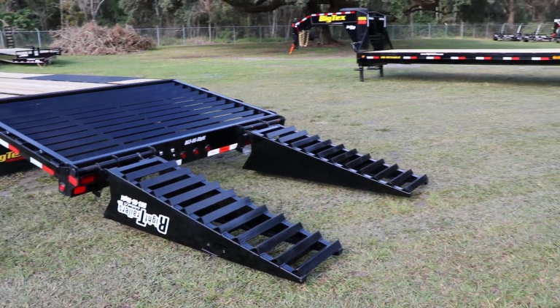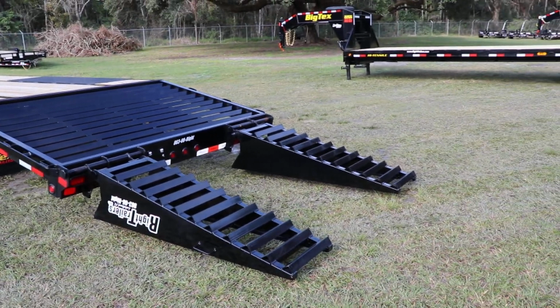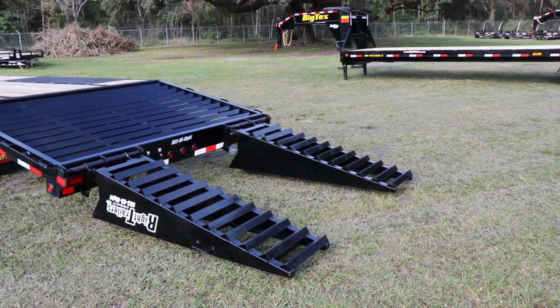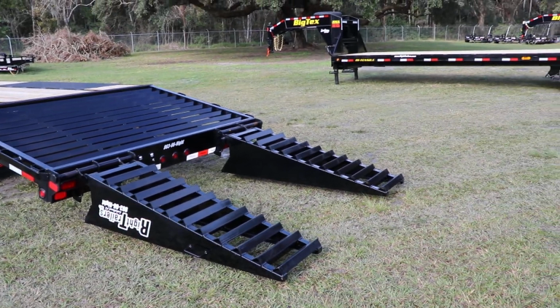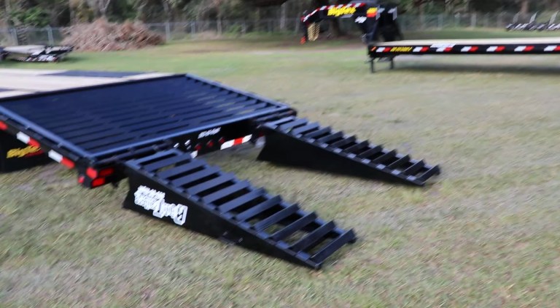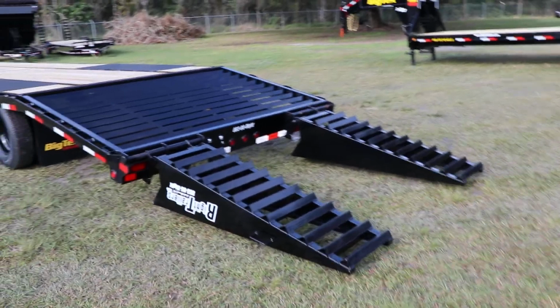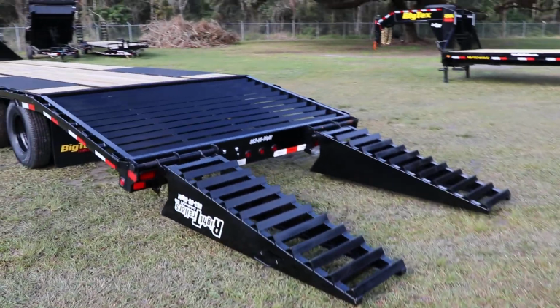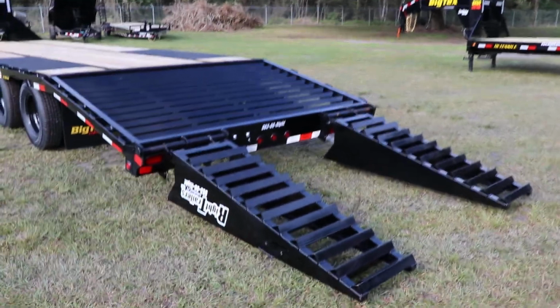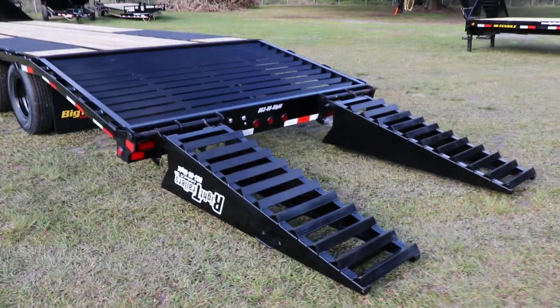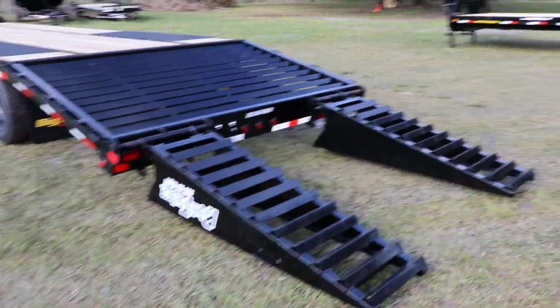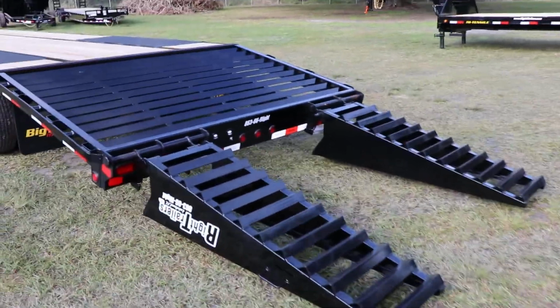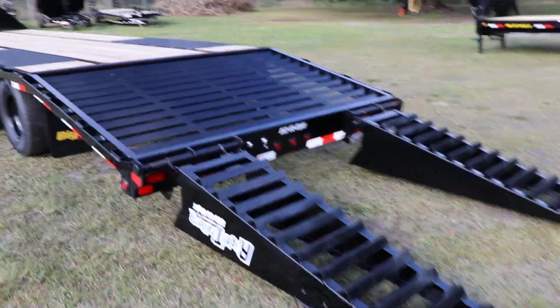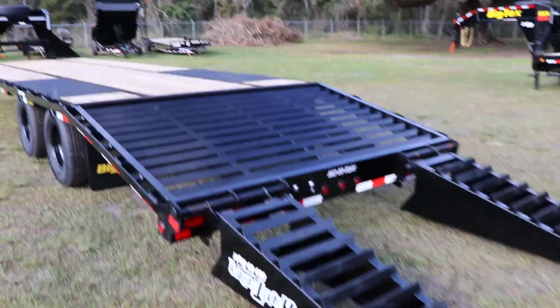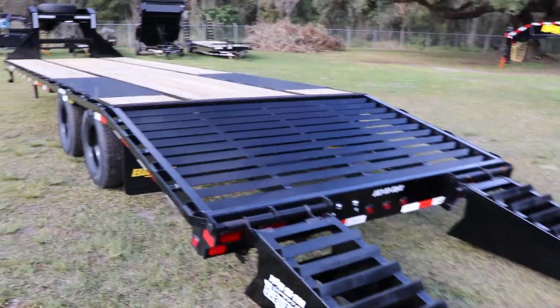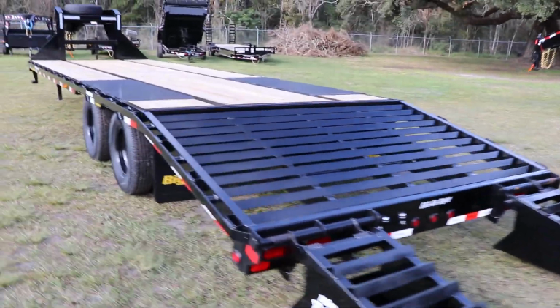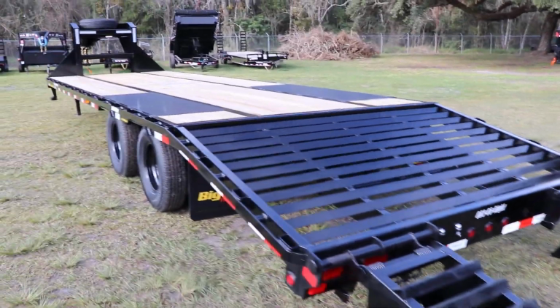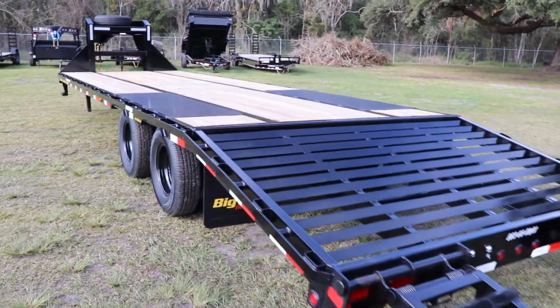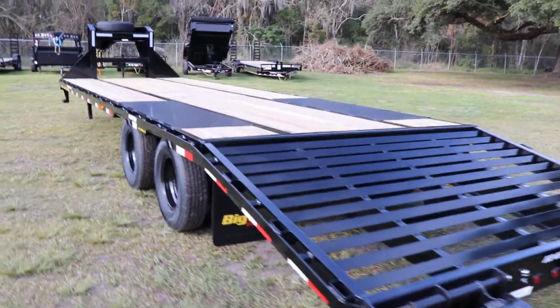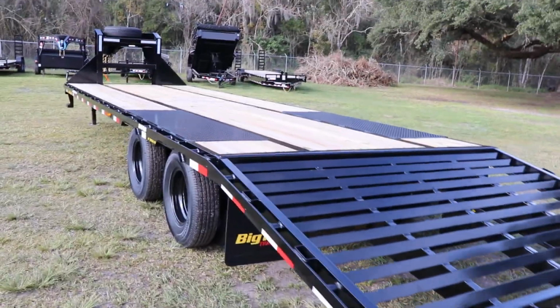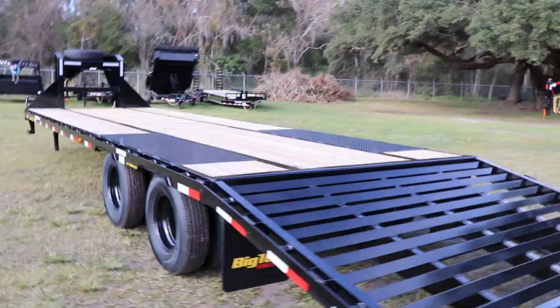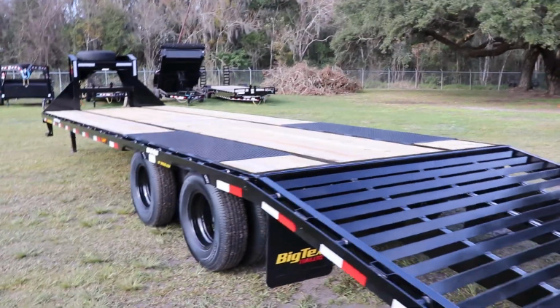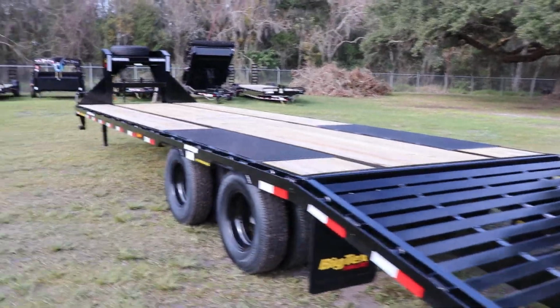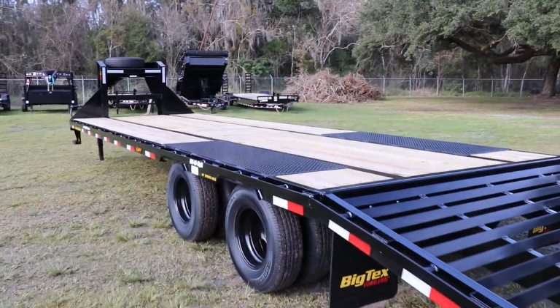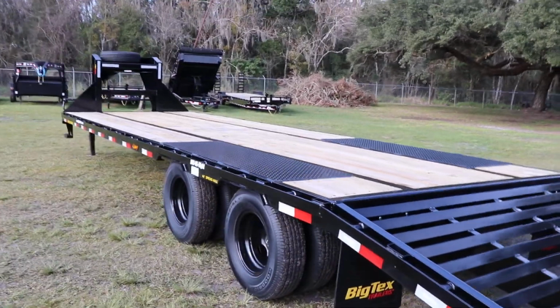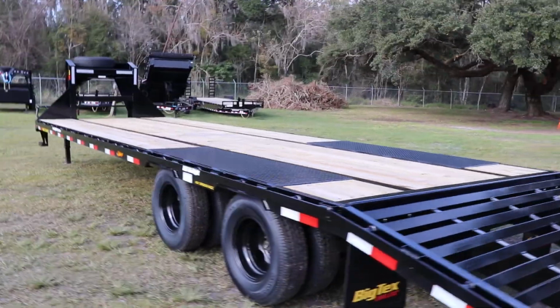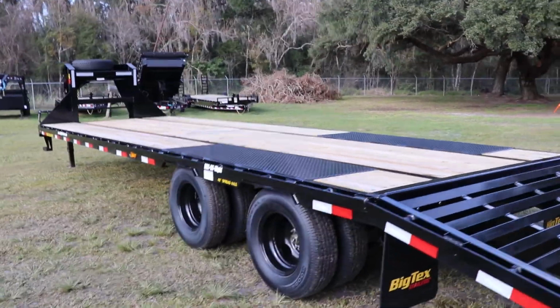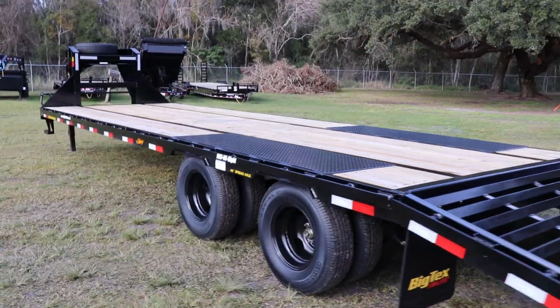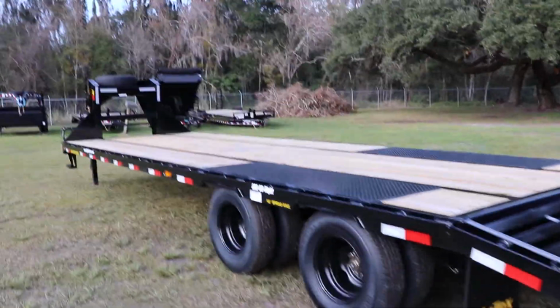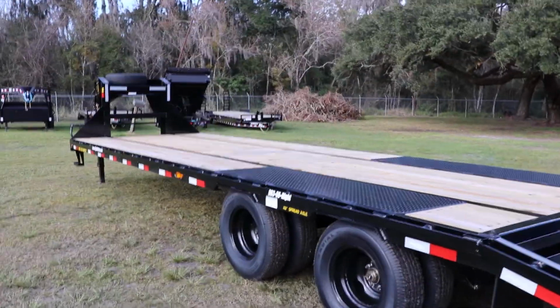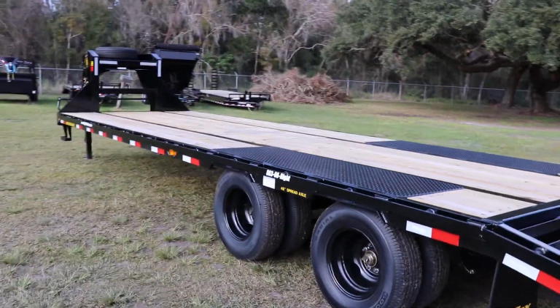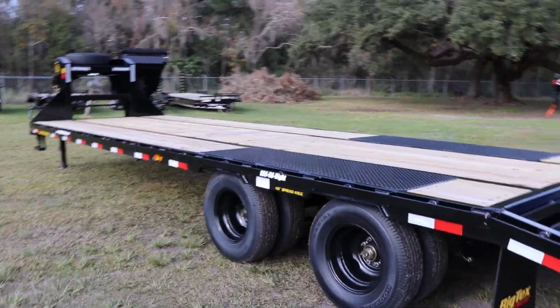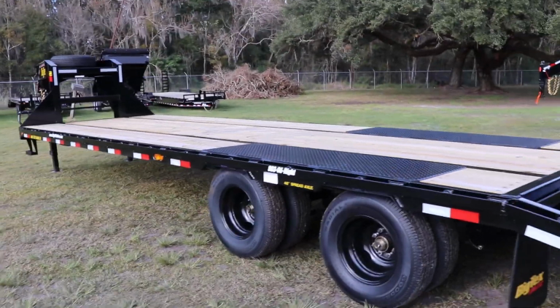These are two flip-over ramps. Again, here's your quick look at an eight and a half by 30 Big Tex gooseneck equipment trailer.